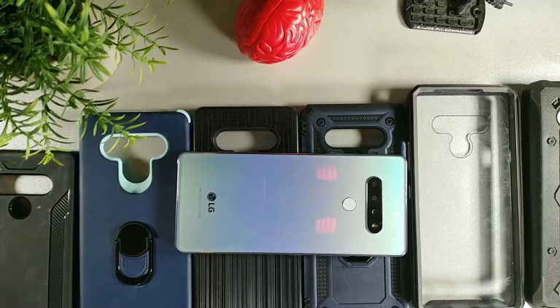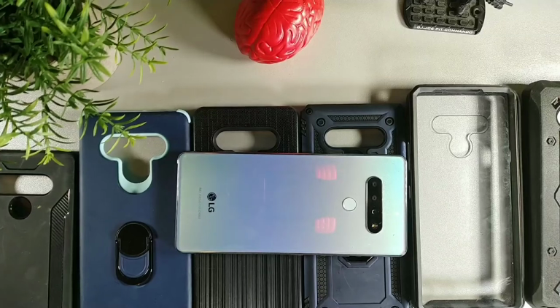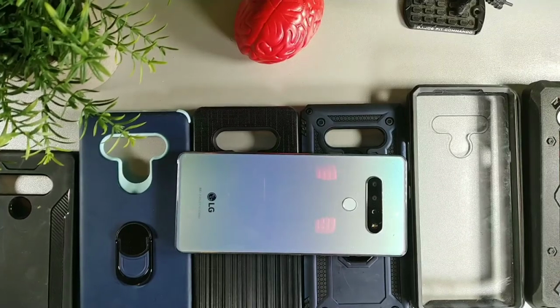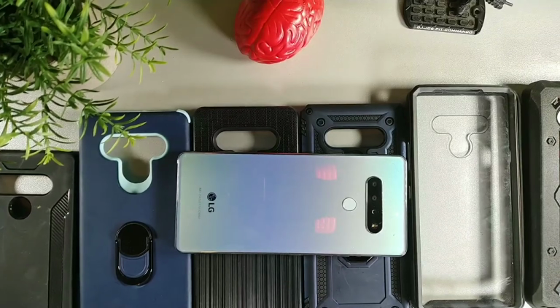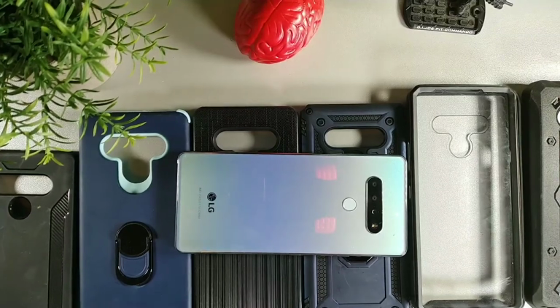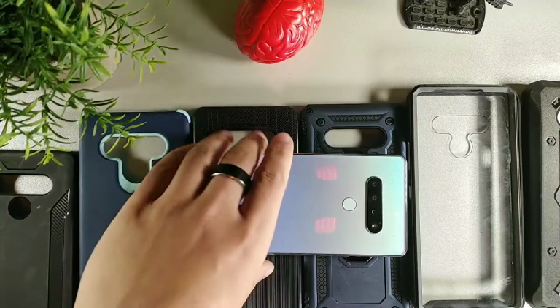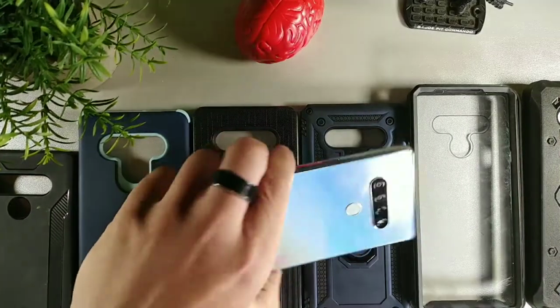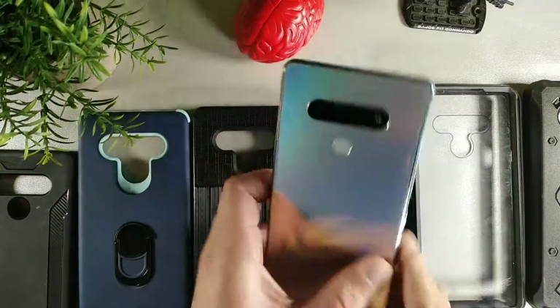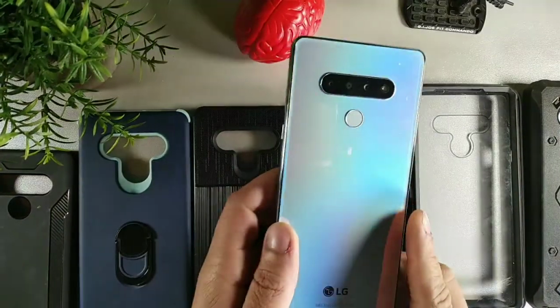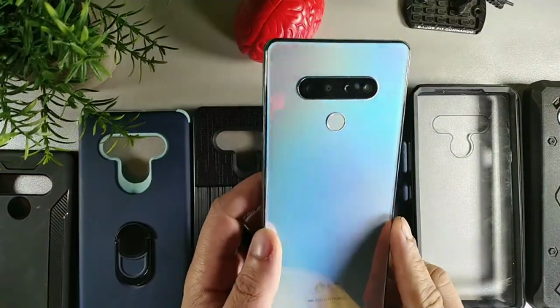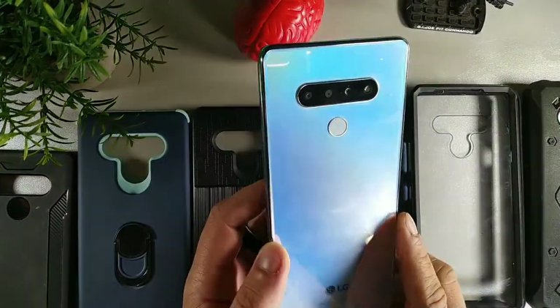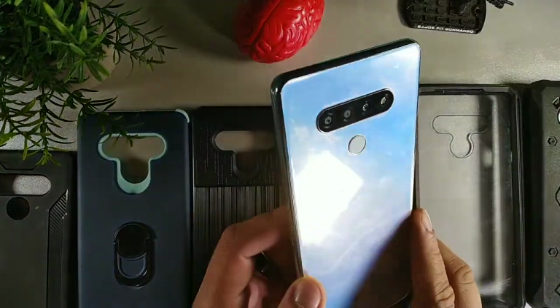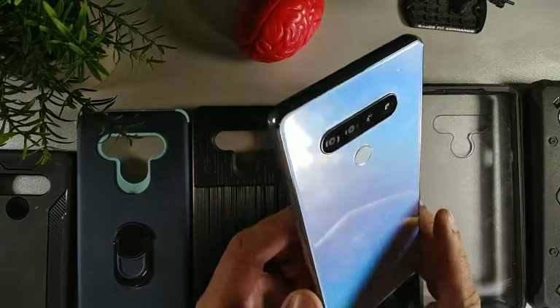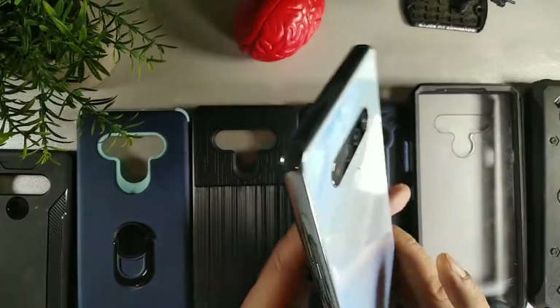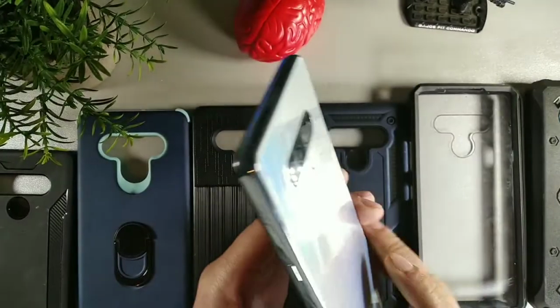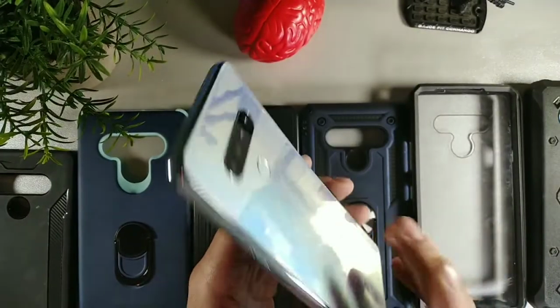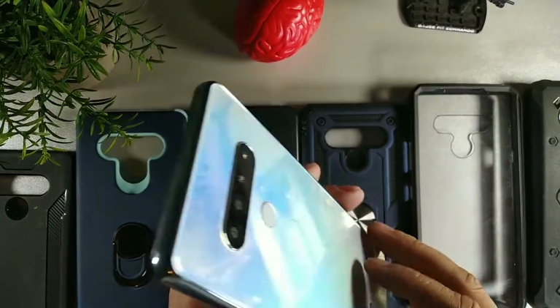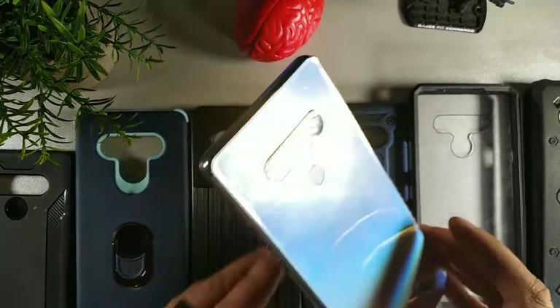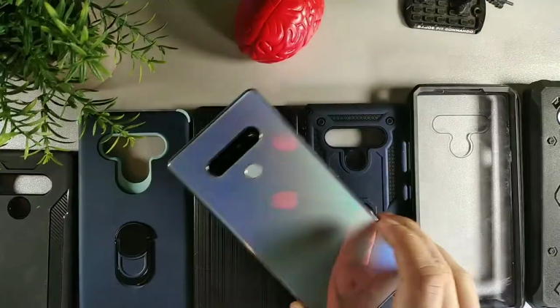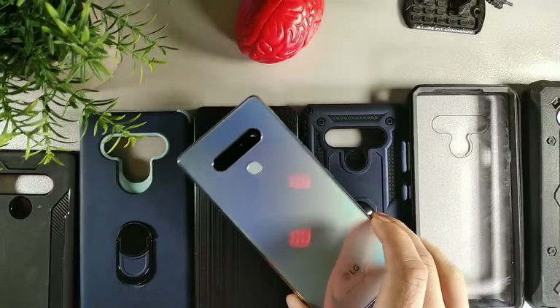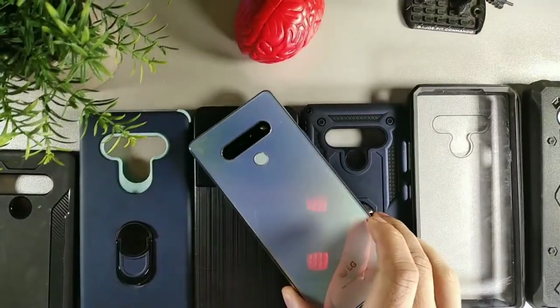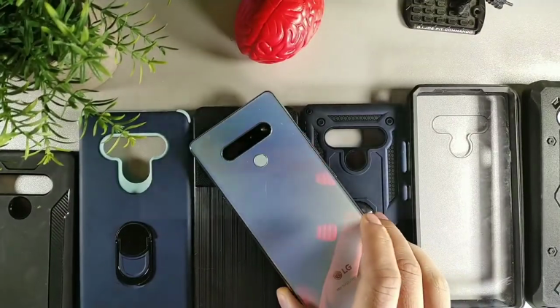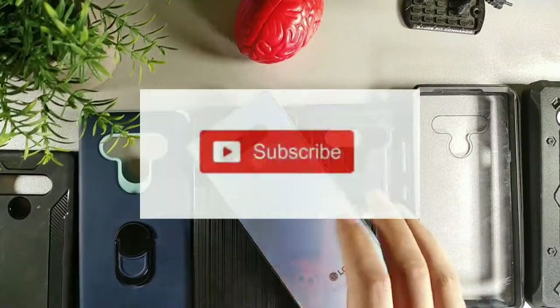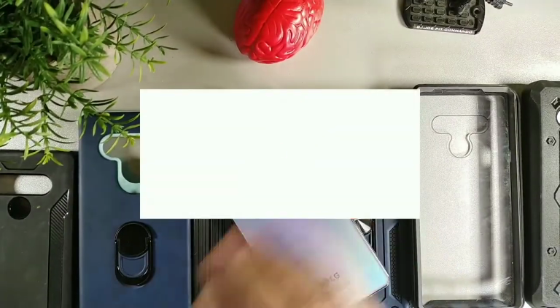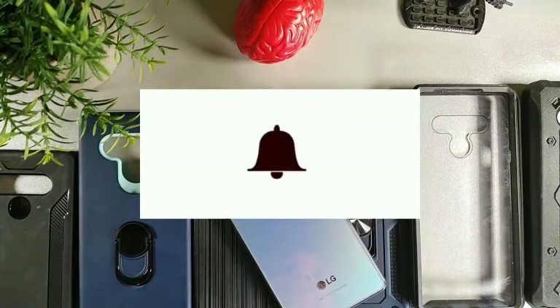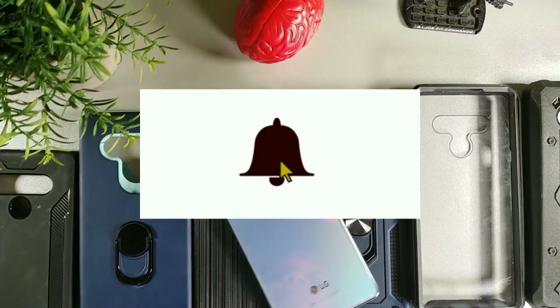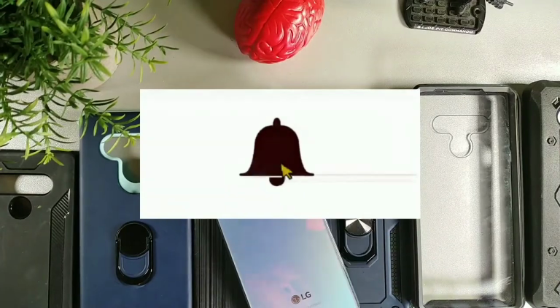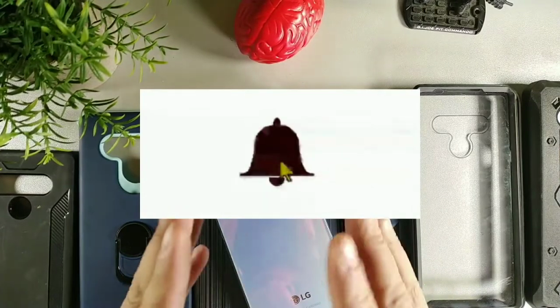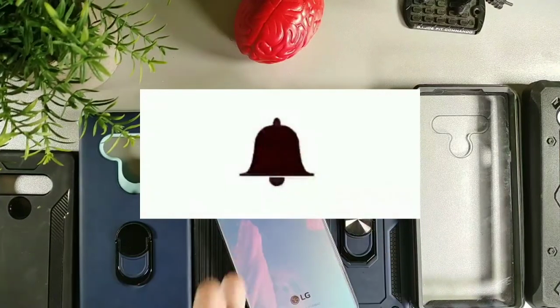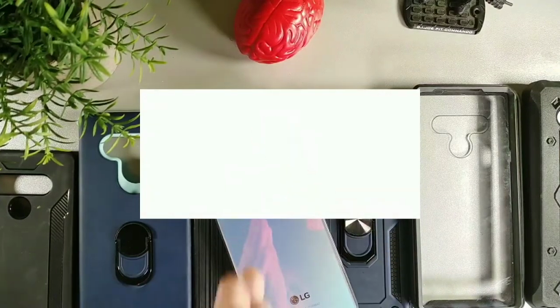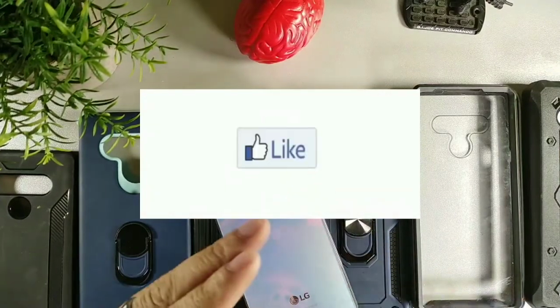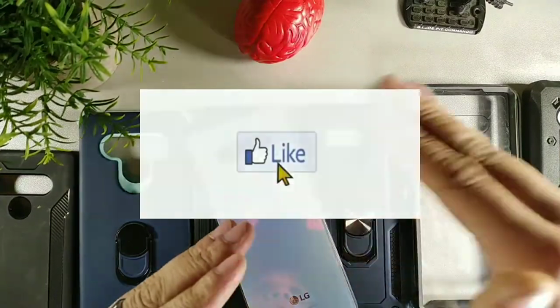Hey, what is going on guys? Today we're going to be taking a look at the LG Stylo 6. This video is for the case heads who have the LG Stylo 6, but if you're new to the crew, subscribe and get notified. If you're already part of the crew, salute.